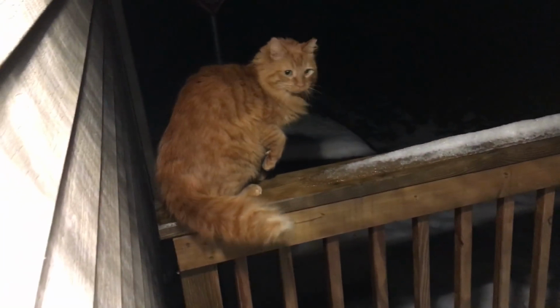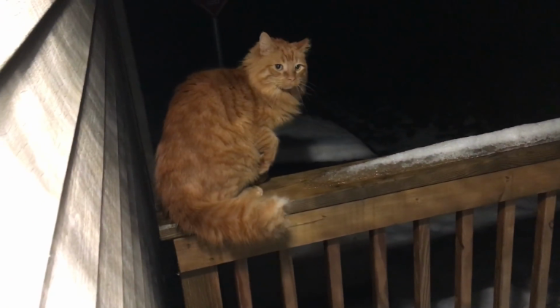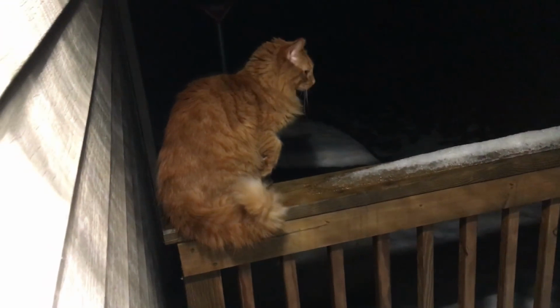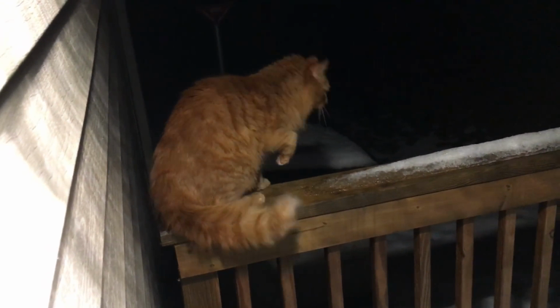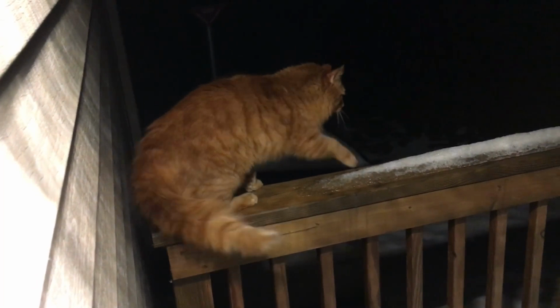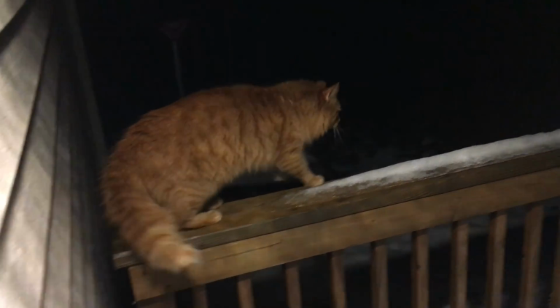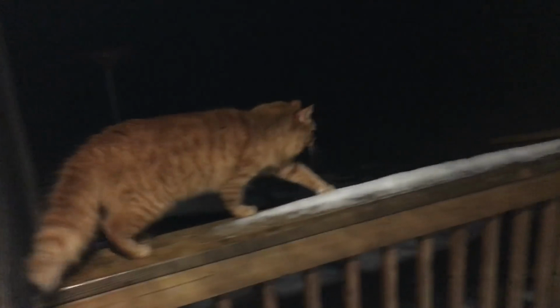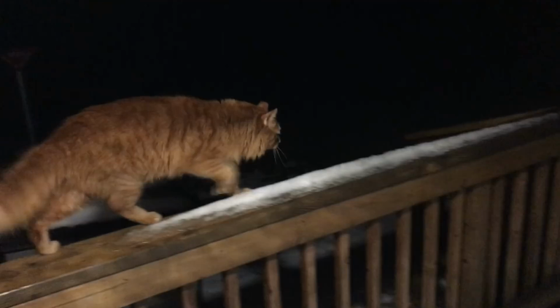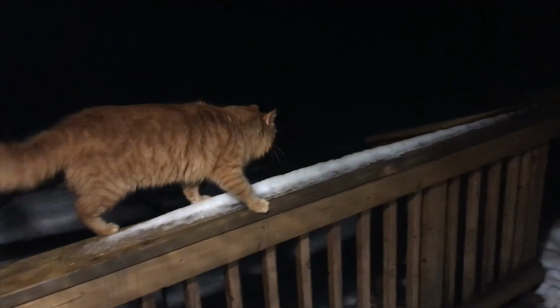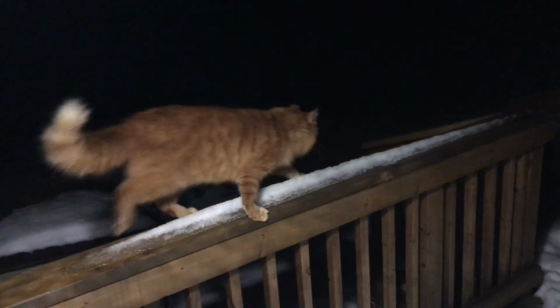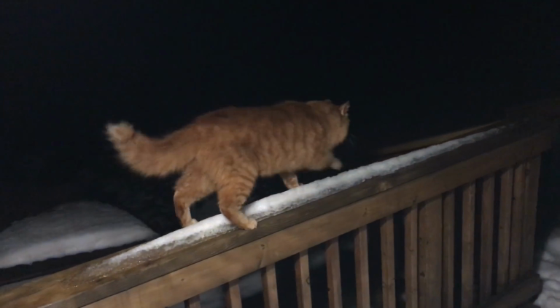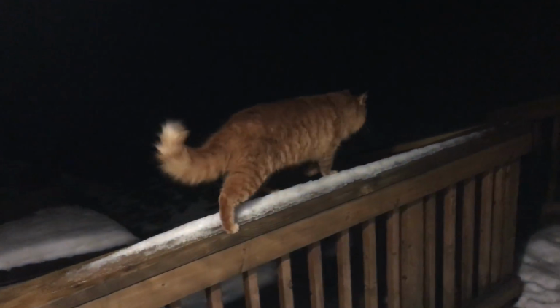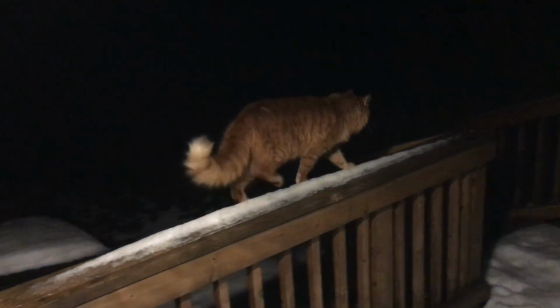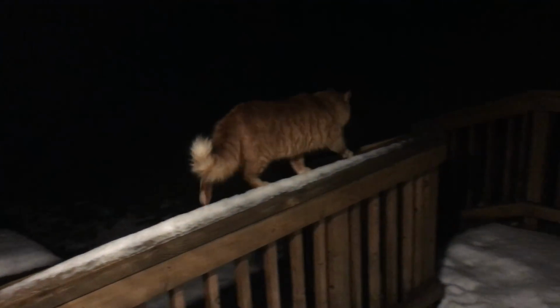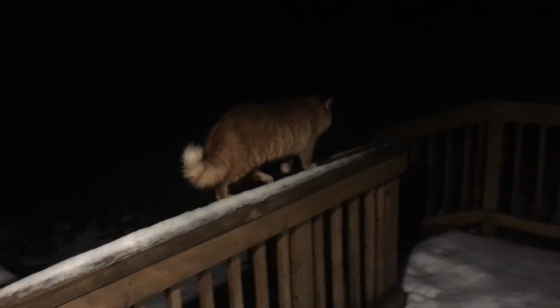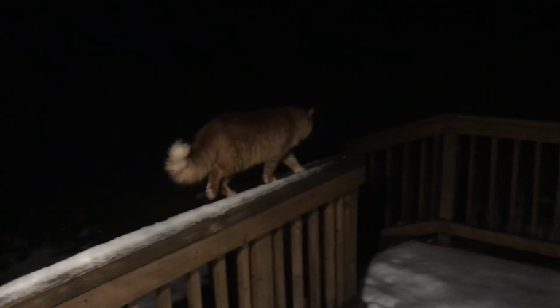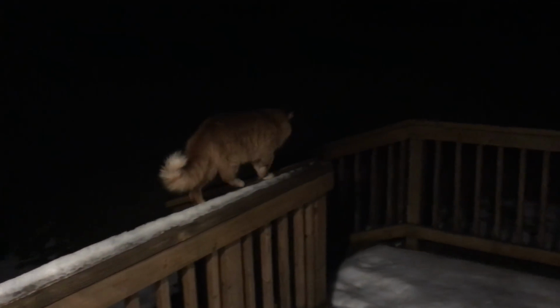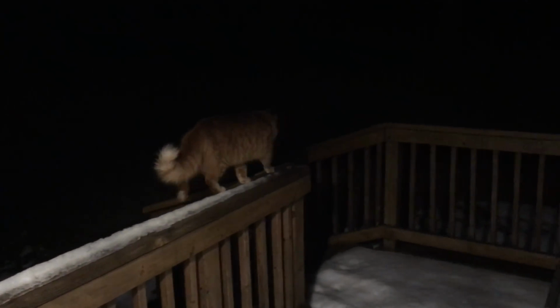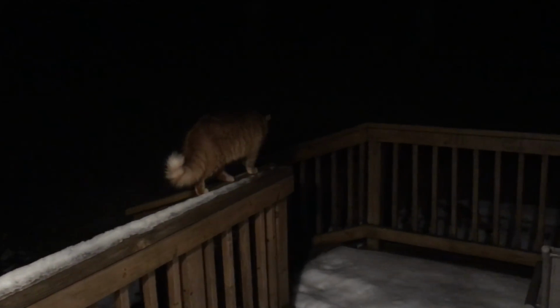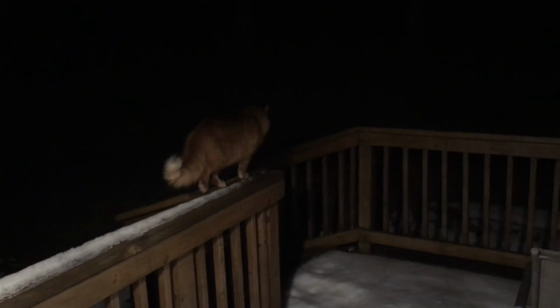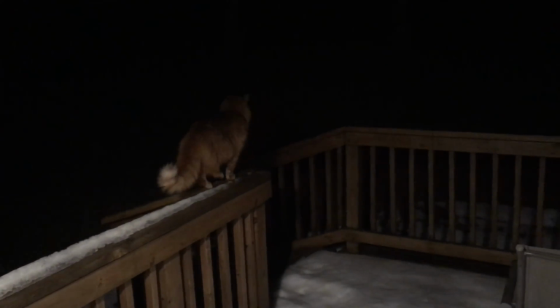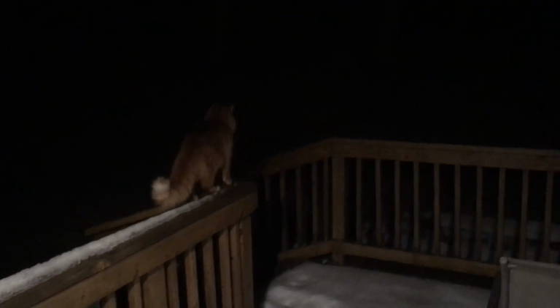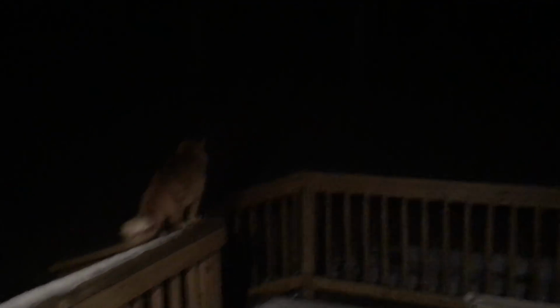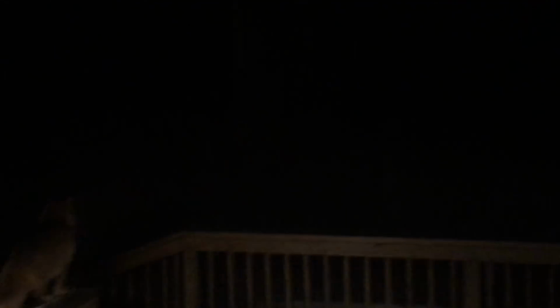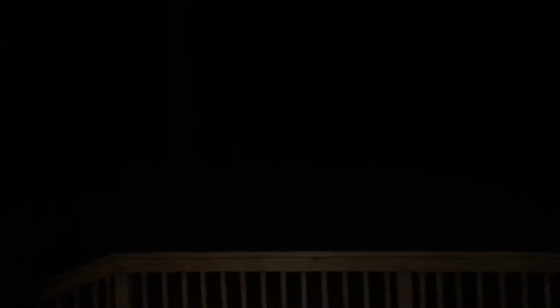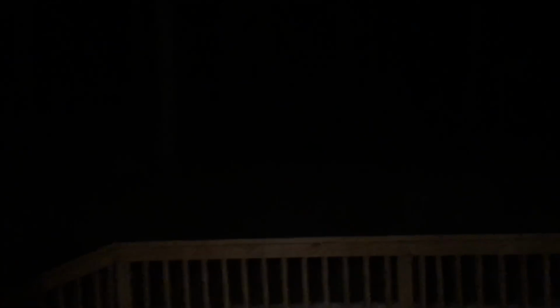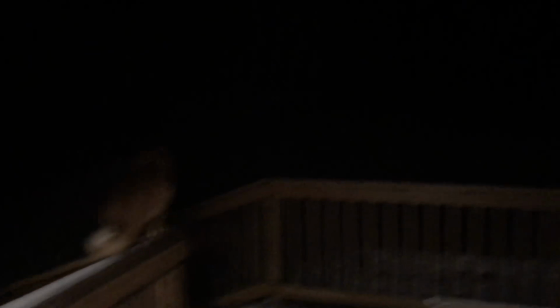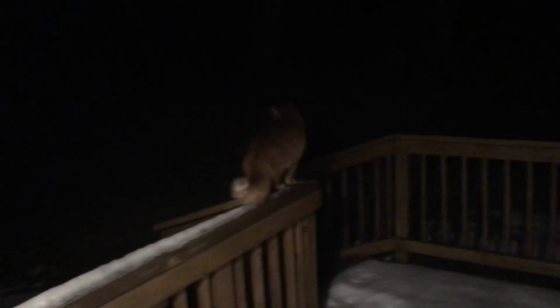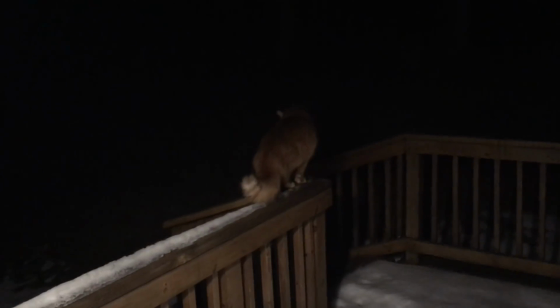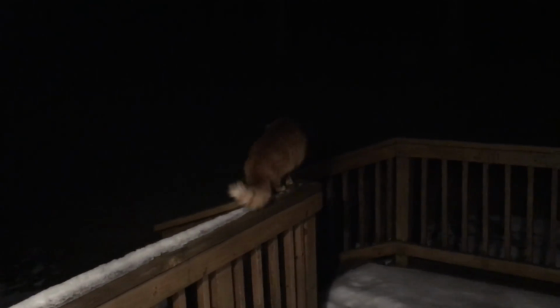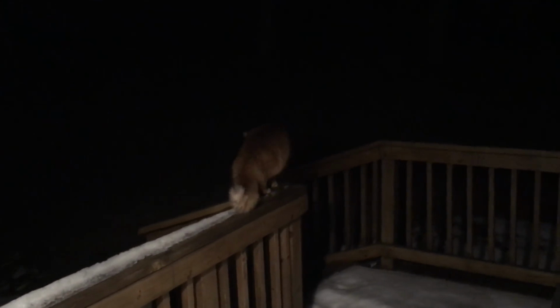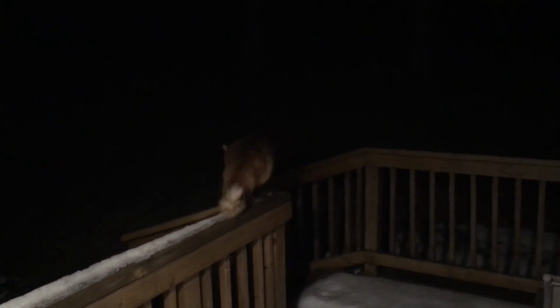Cinnamon's gonna keep an eye out for us. It's okay, buddy.